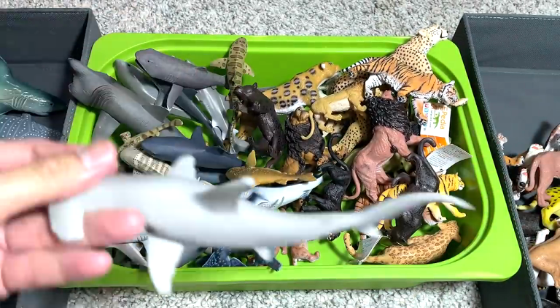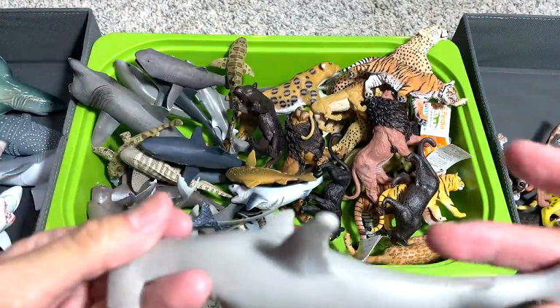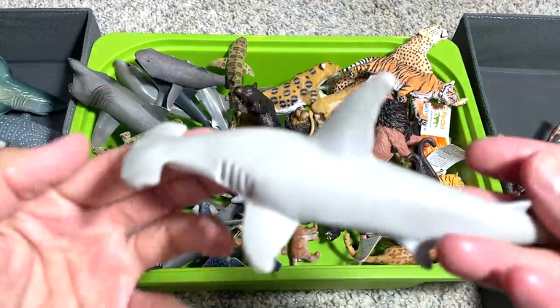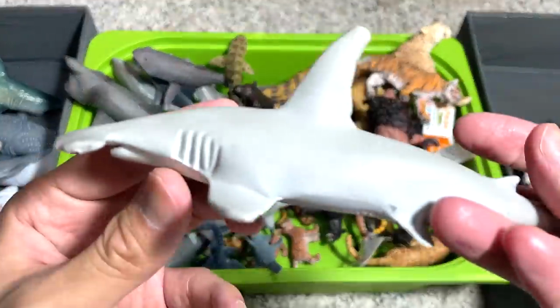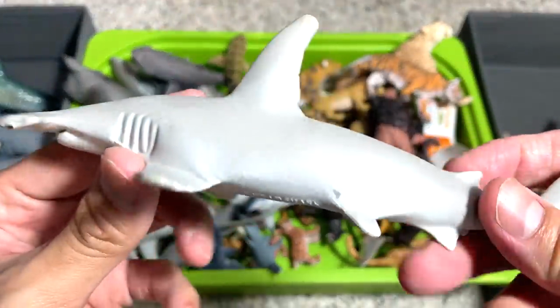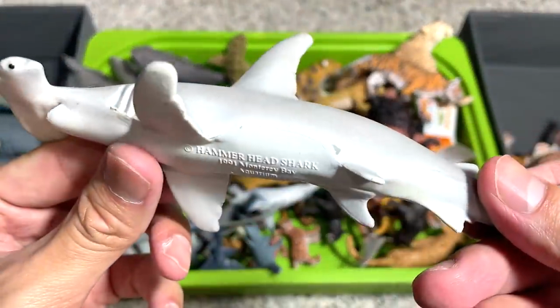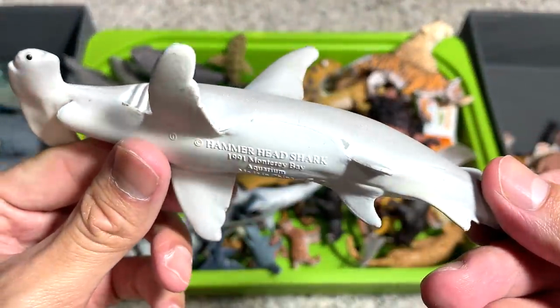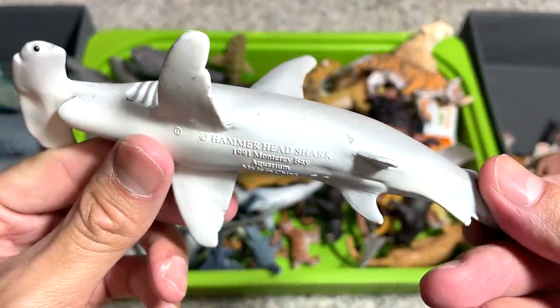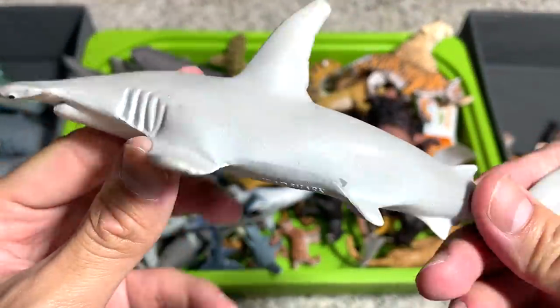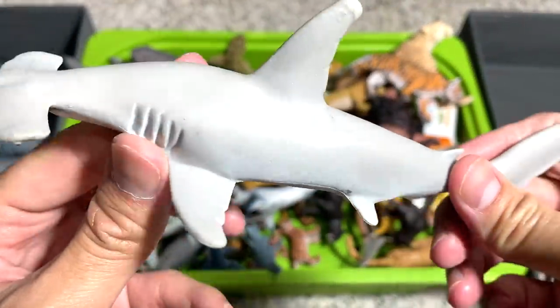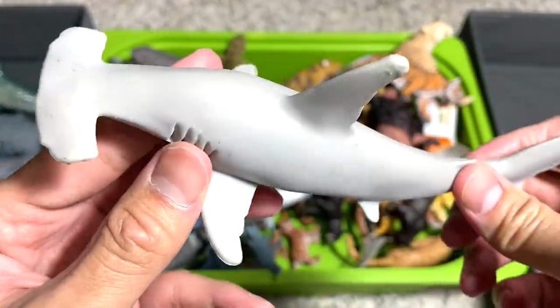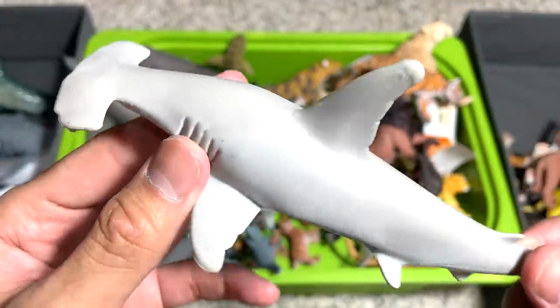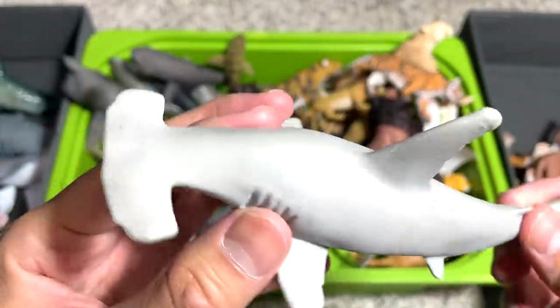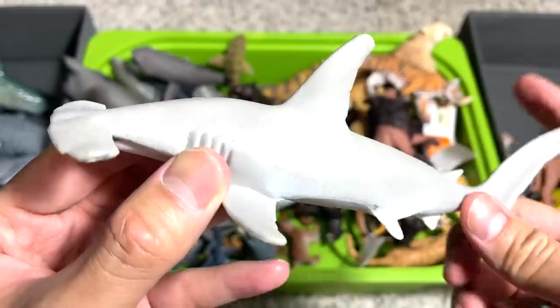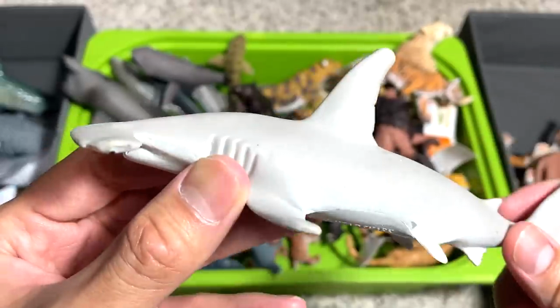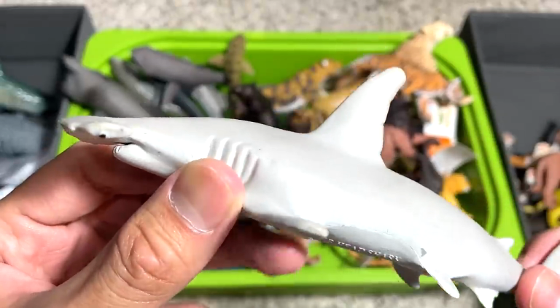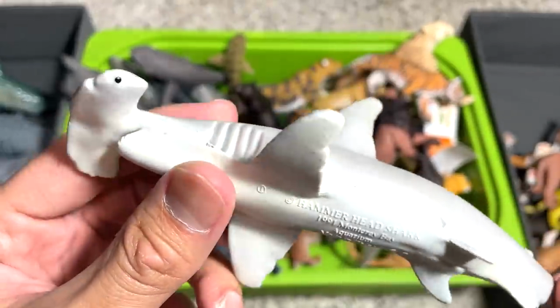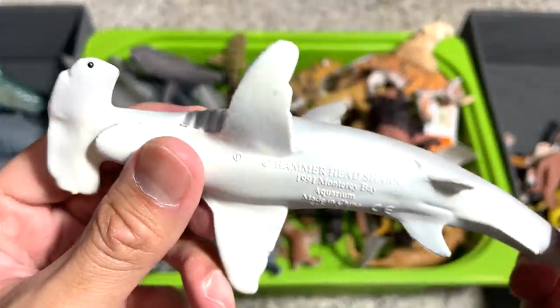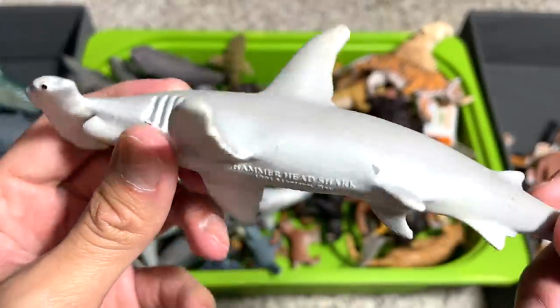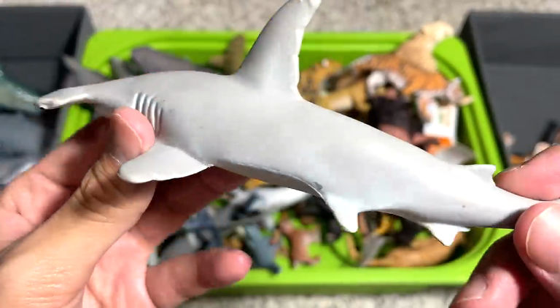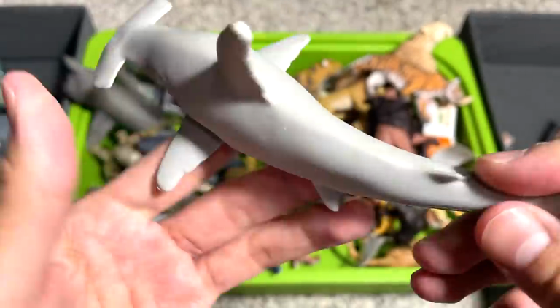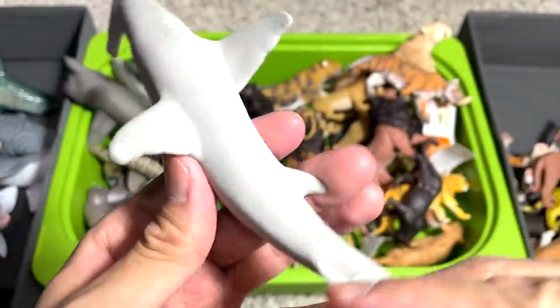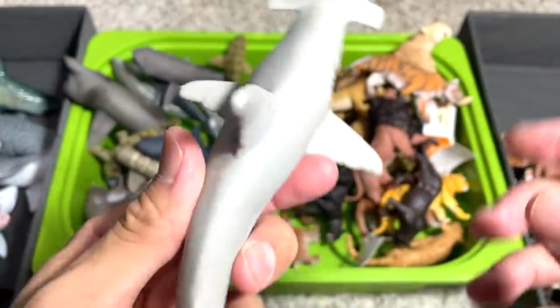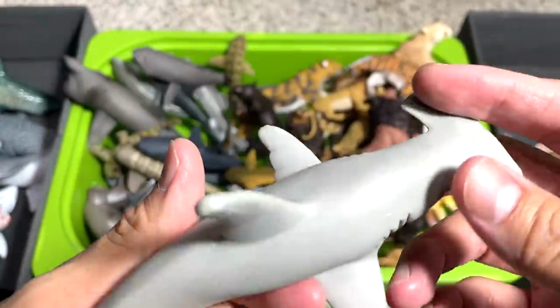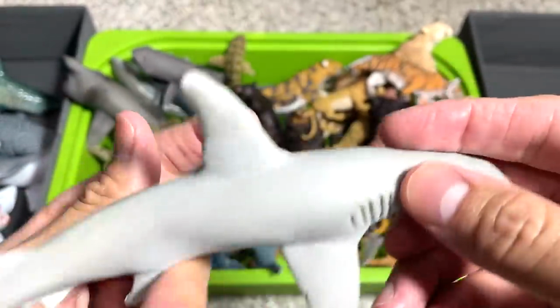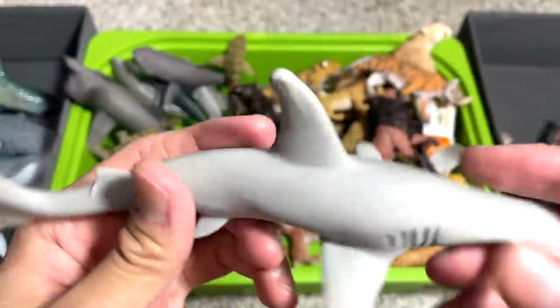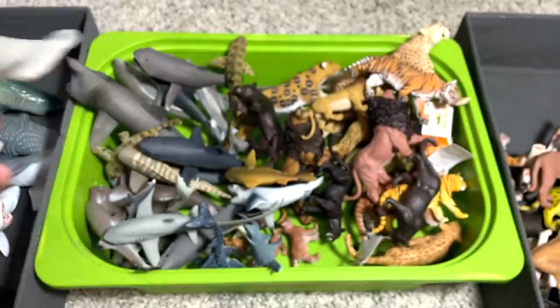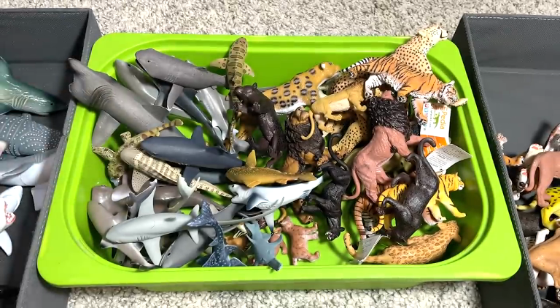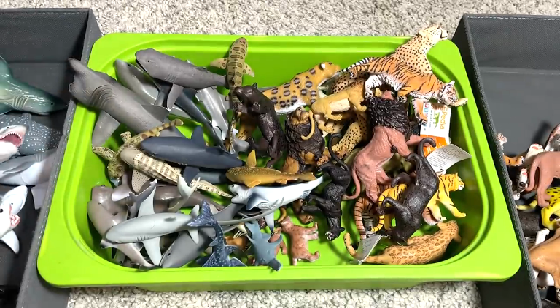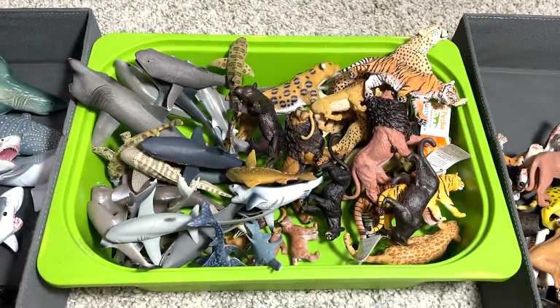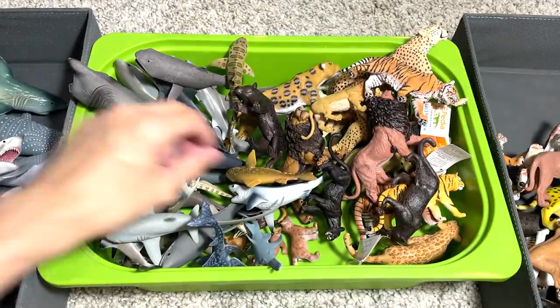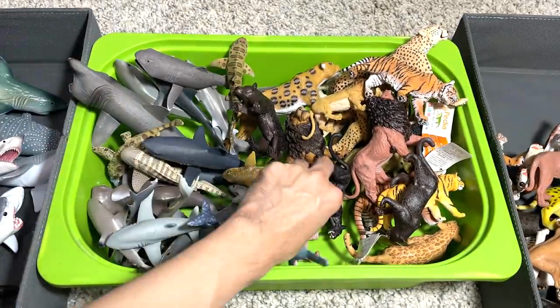Hammerhead shark — this is a nice one. 1991 figure, so it looks pretty good. The detailing is not as great, but still a fantastic figure.